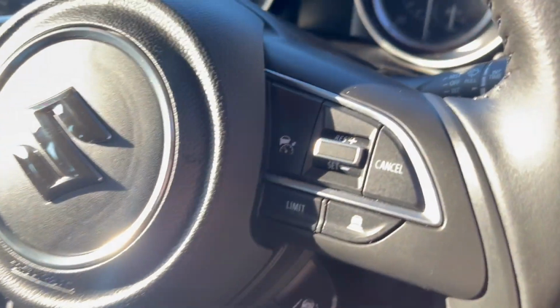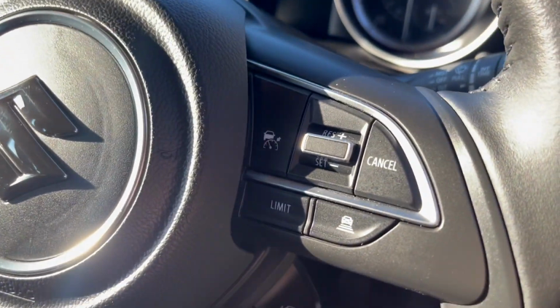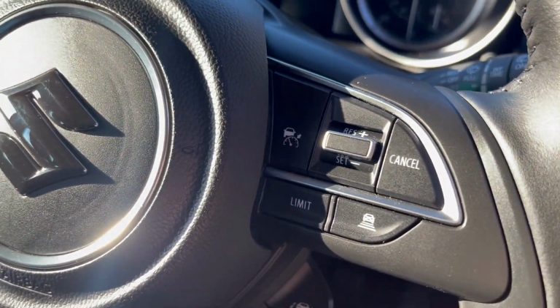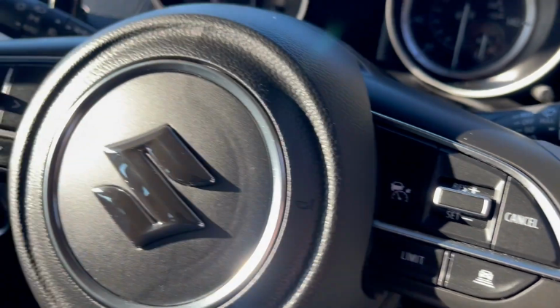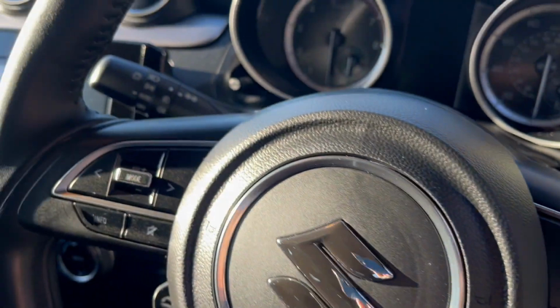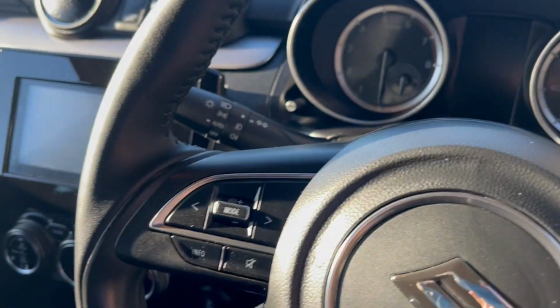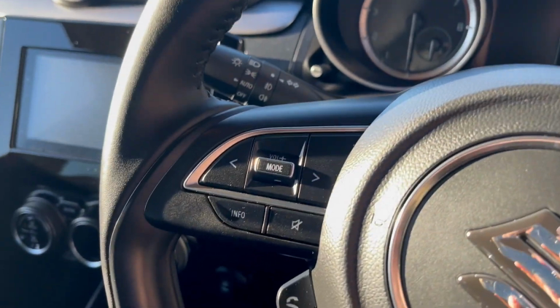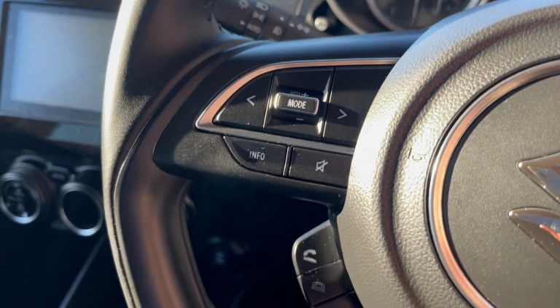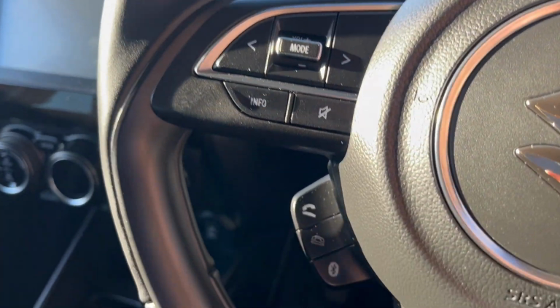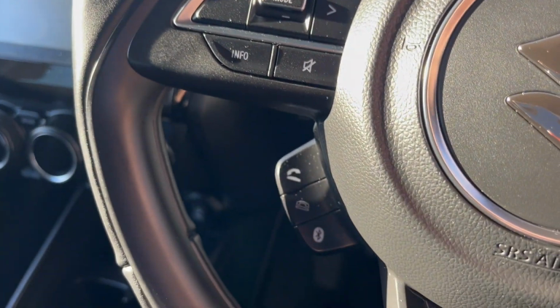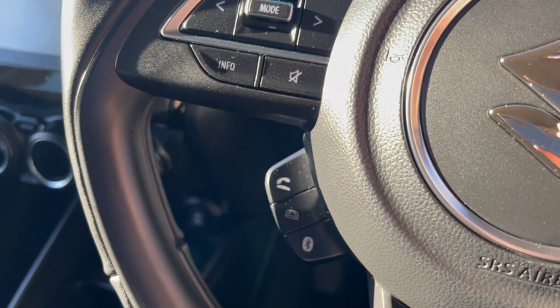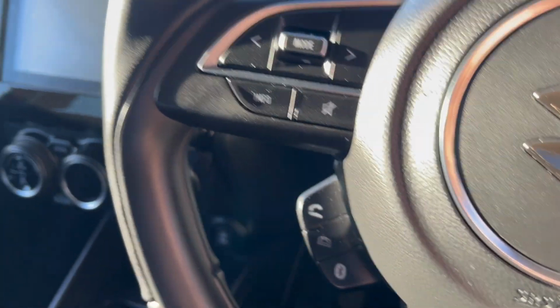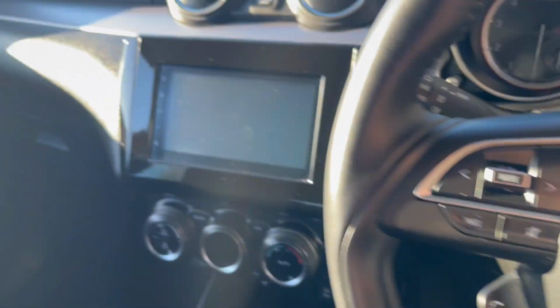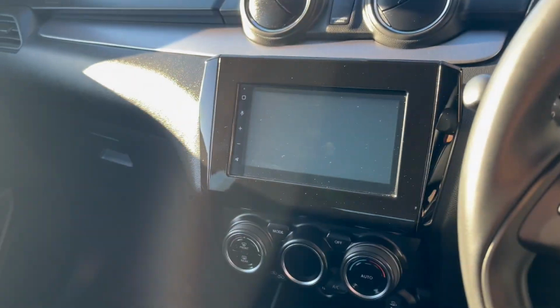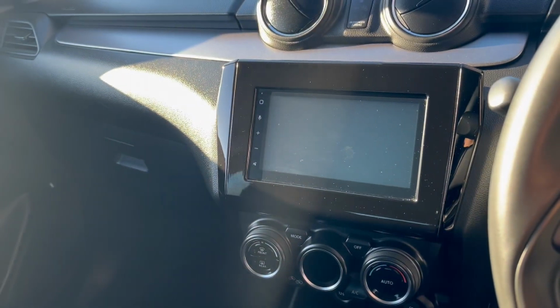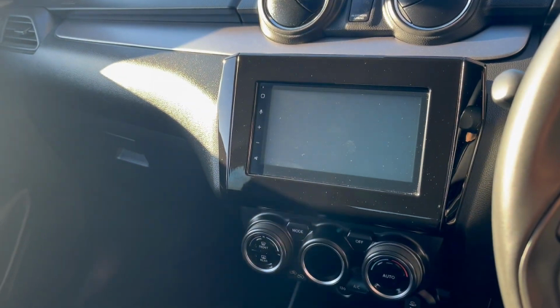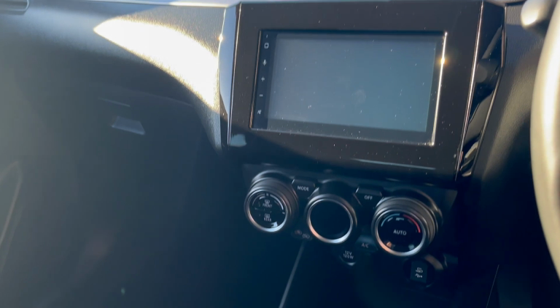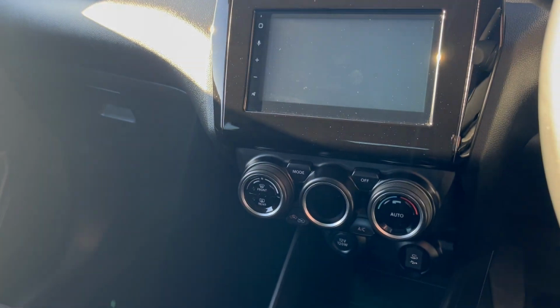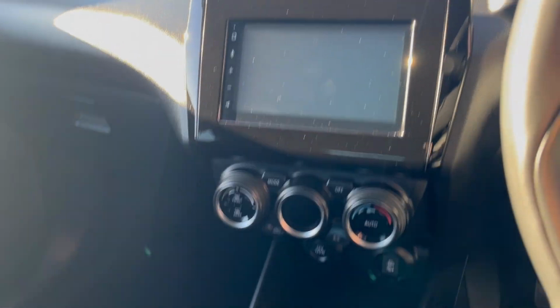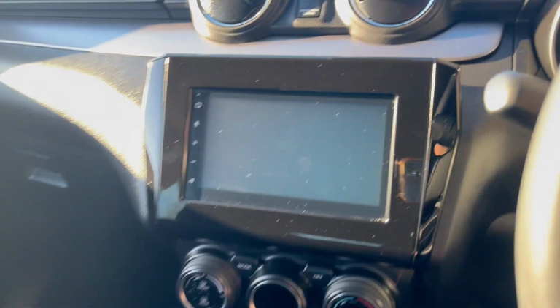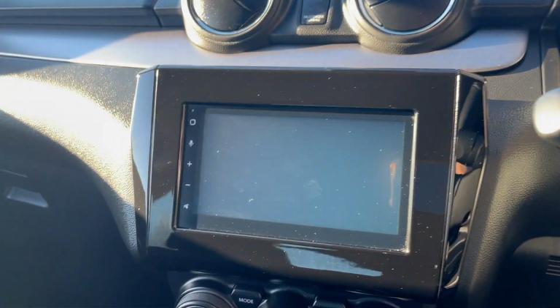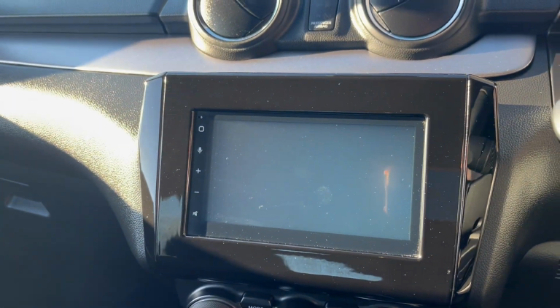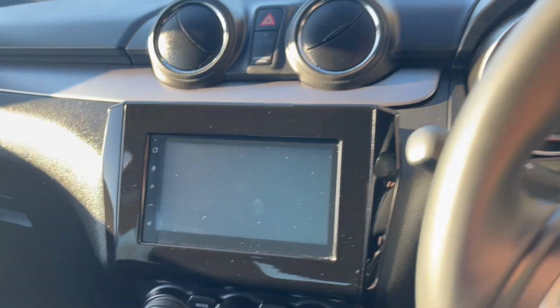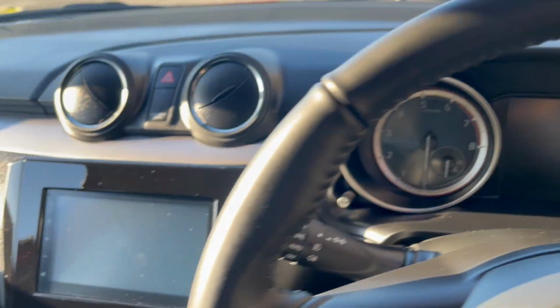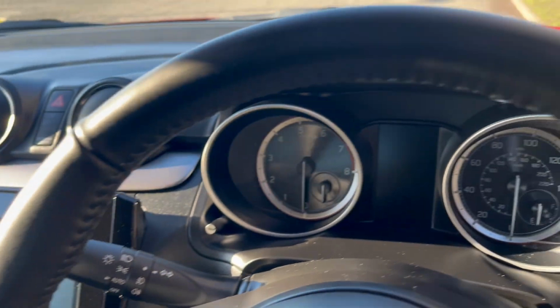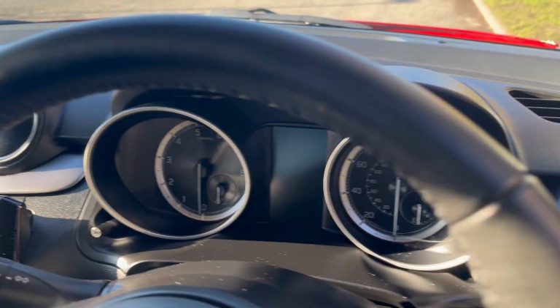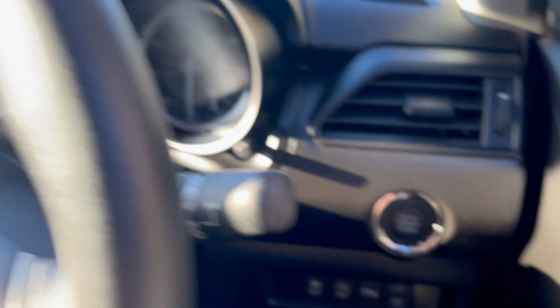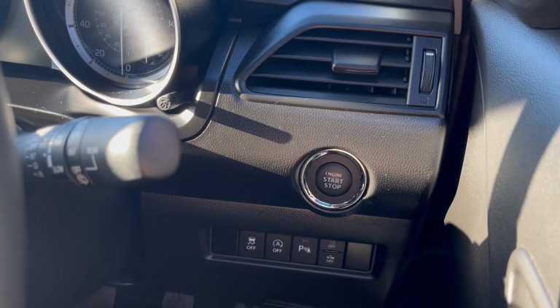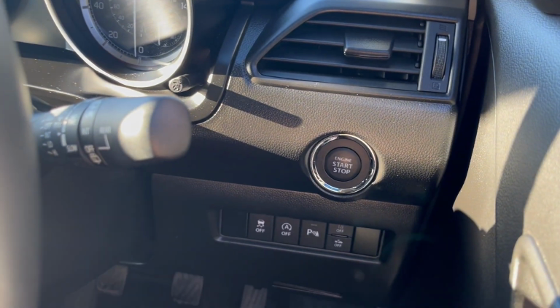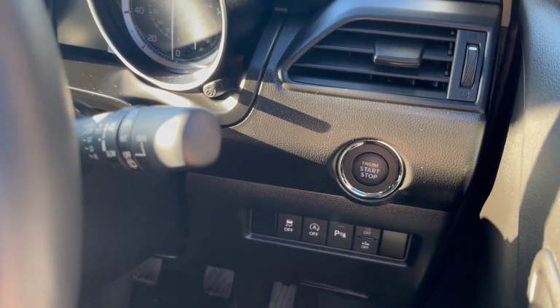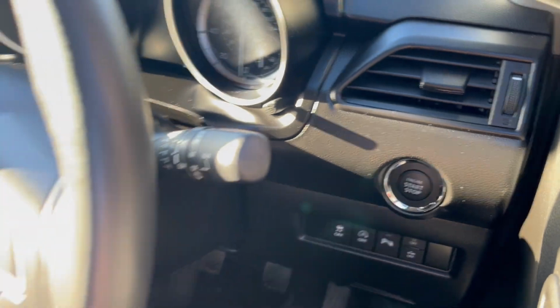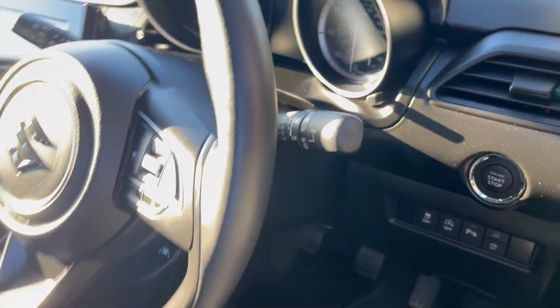It has cruise control, adaptive Bluetooth, hands-free on the steering wheel, climate control, air con, a touchscreen with sat nav, and a push-button stop-start engine.